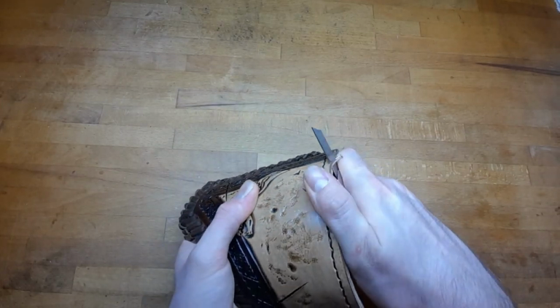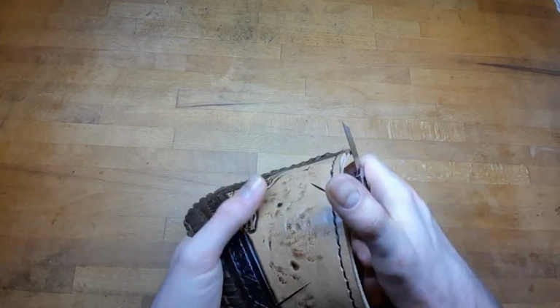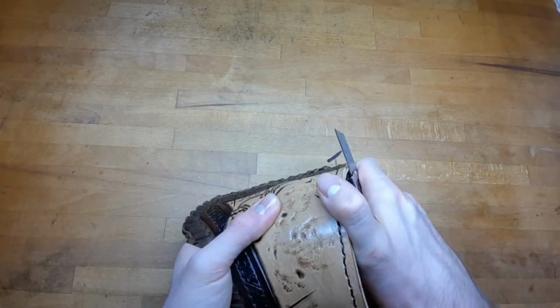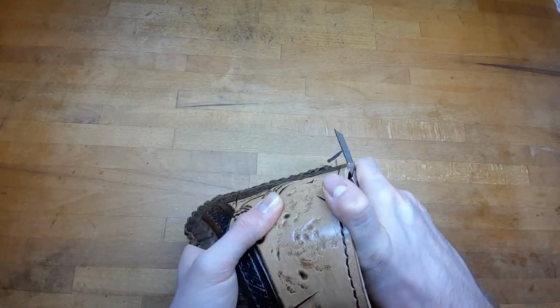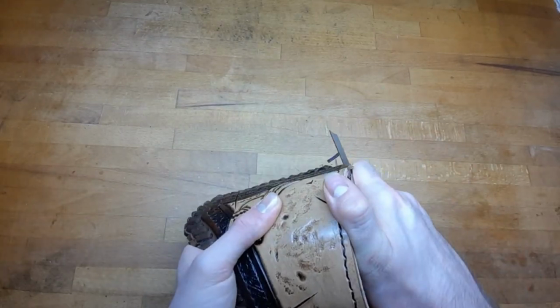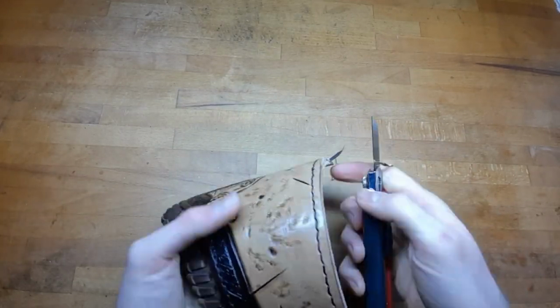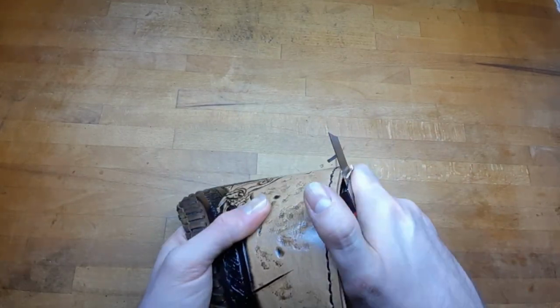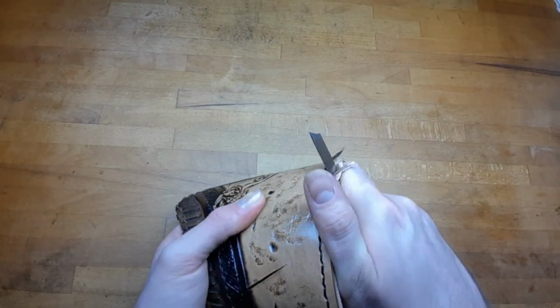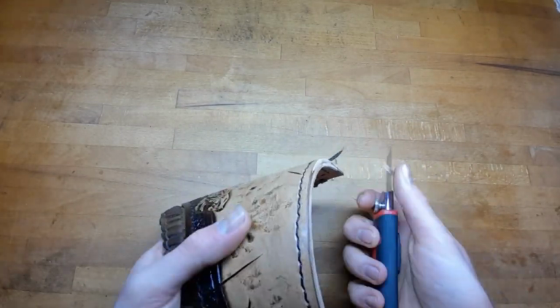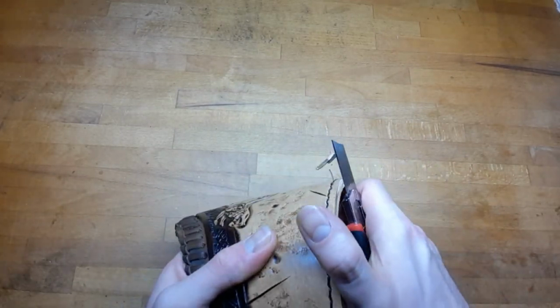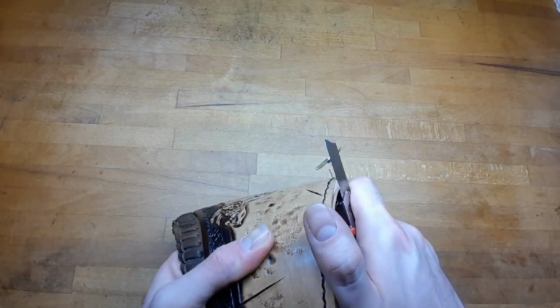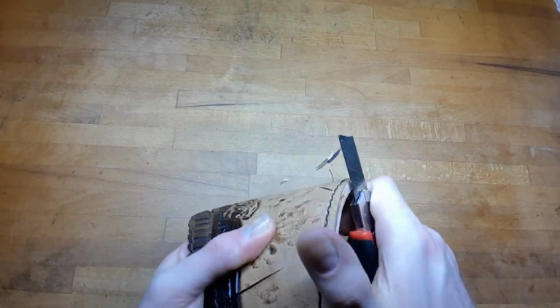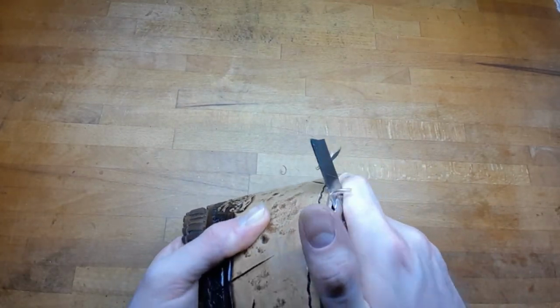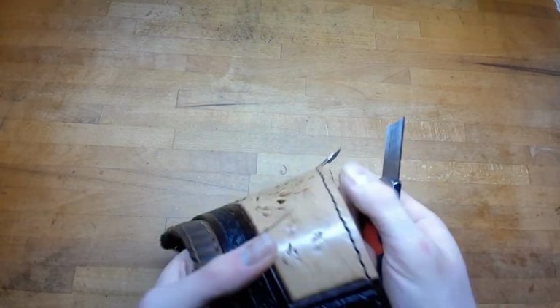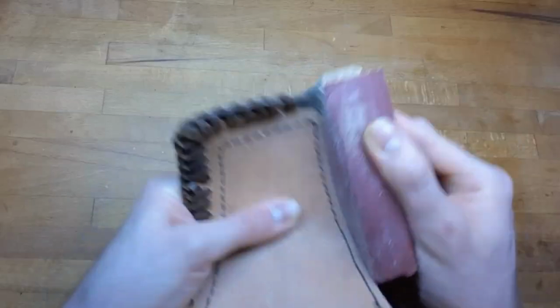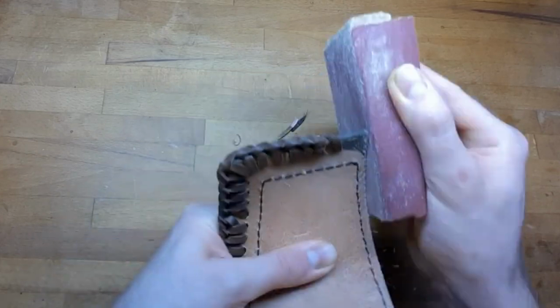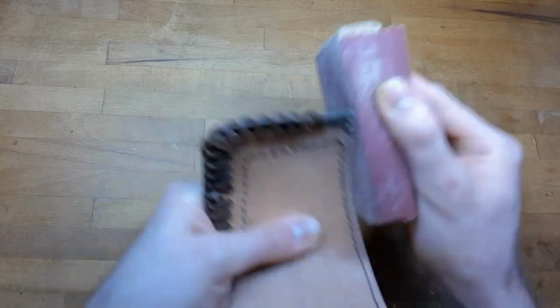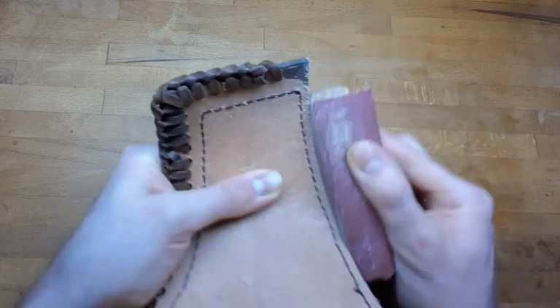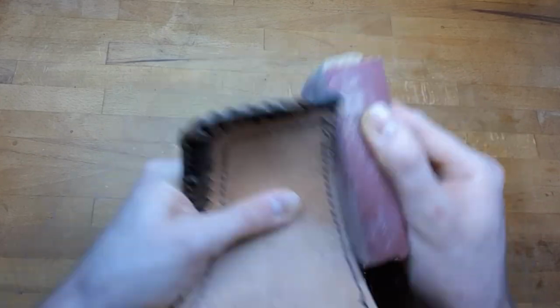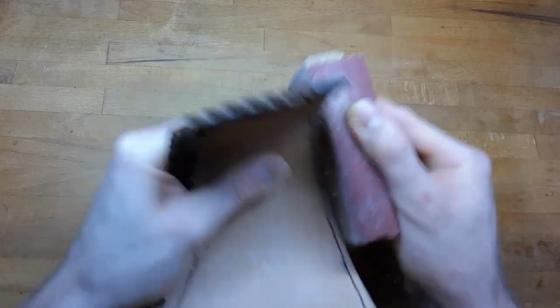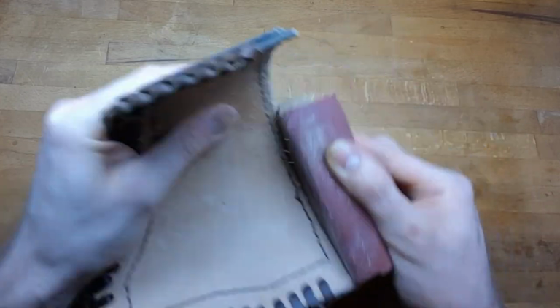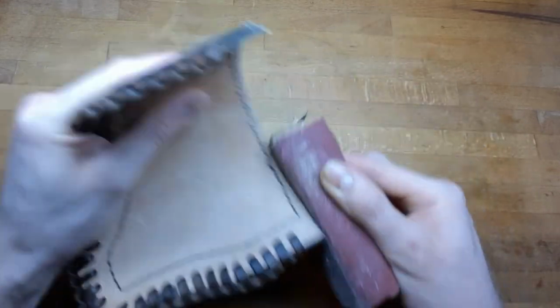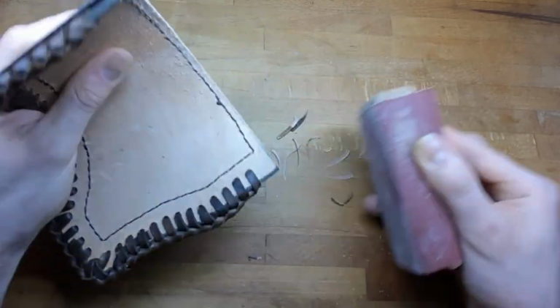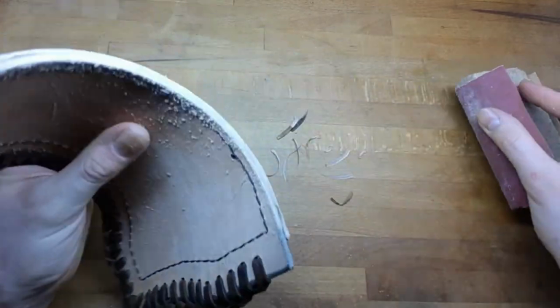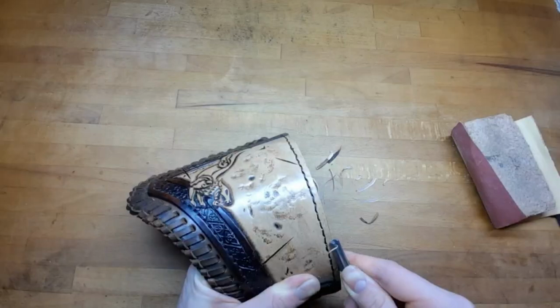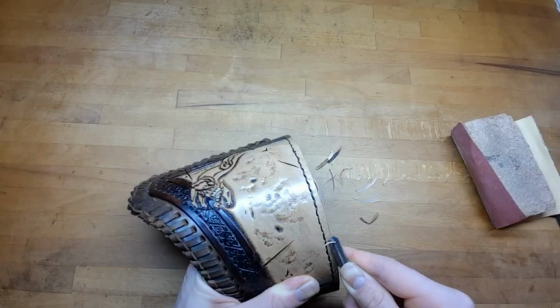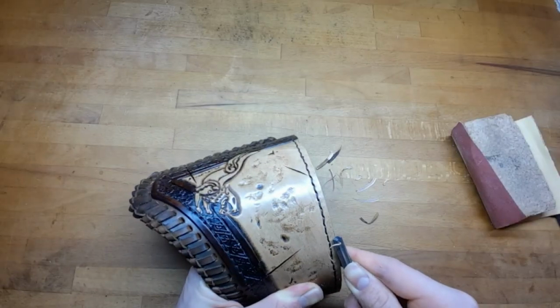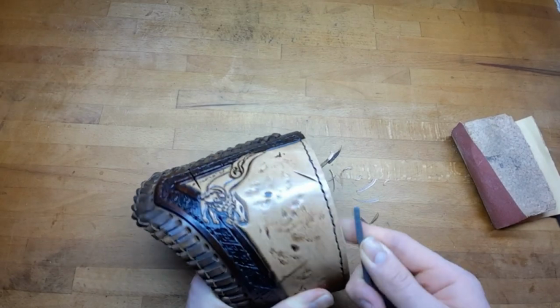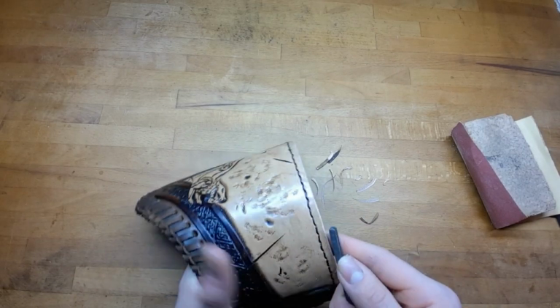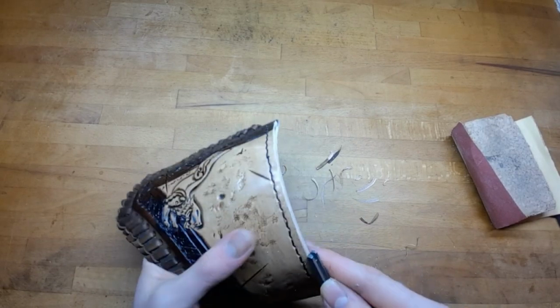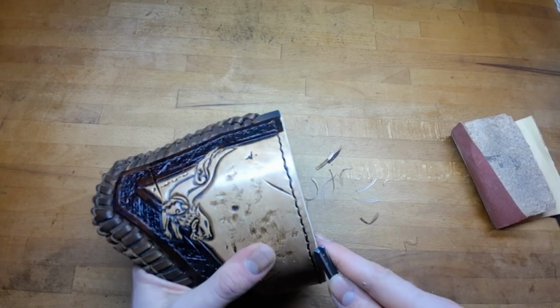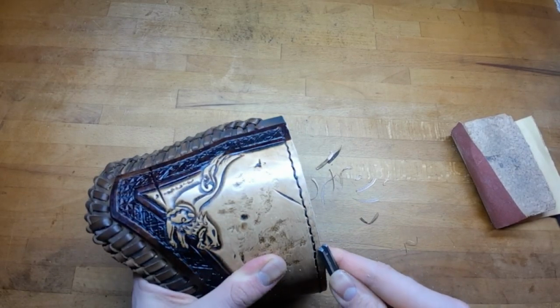Cut away any excess on the leather, then sandpaper this edge, bevel it, re-dye it and polish it.